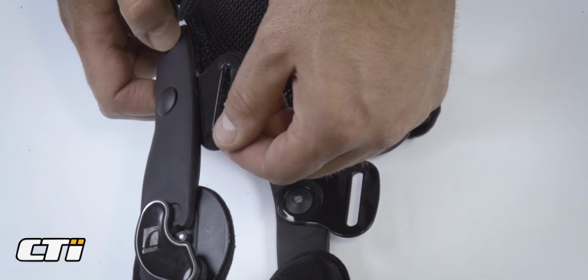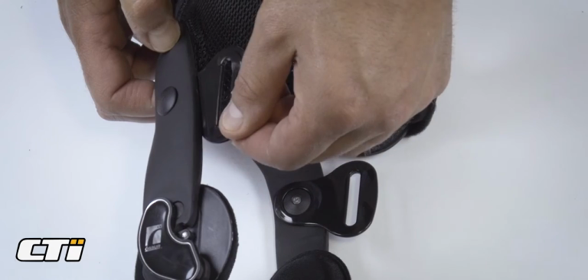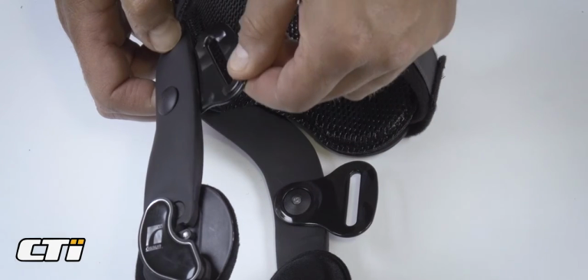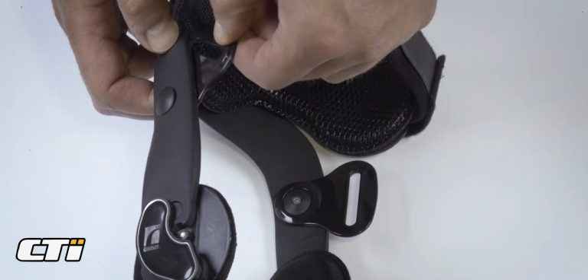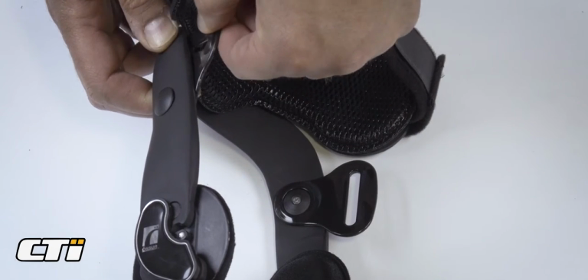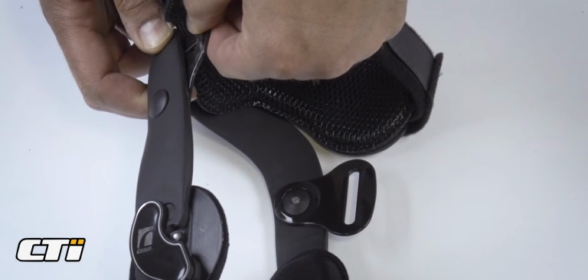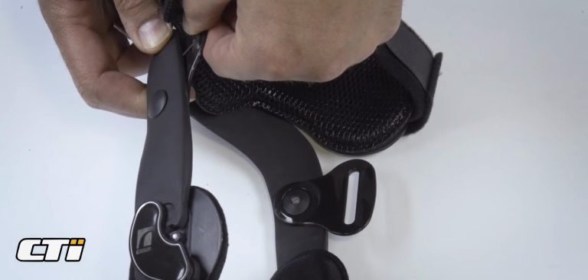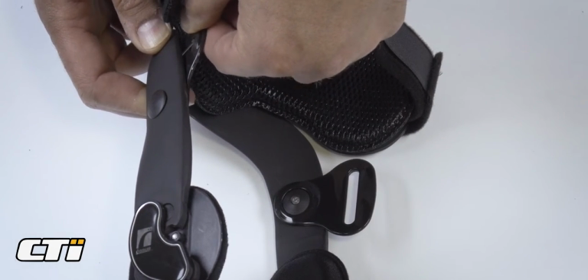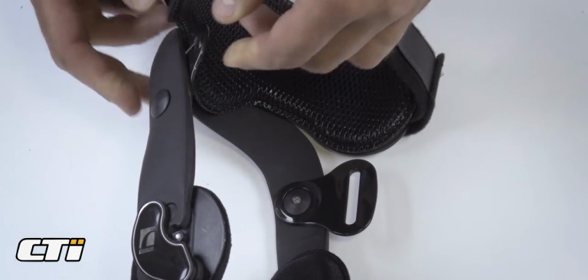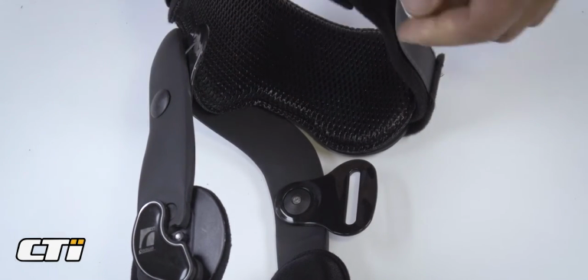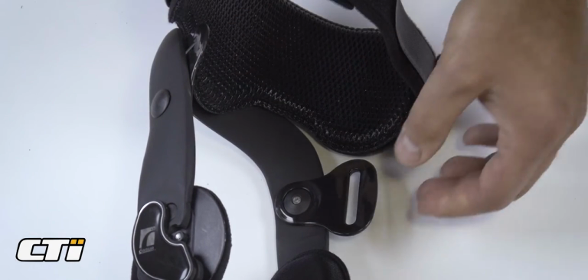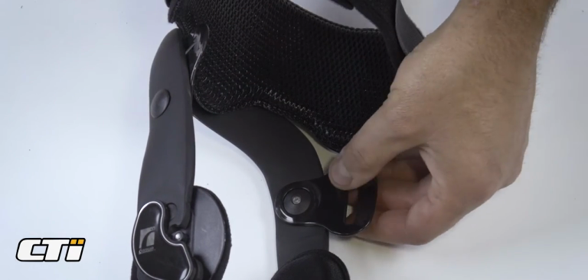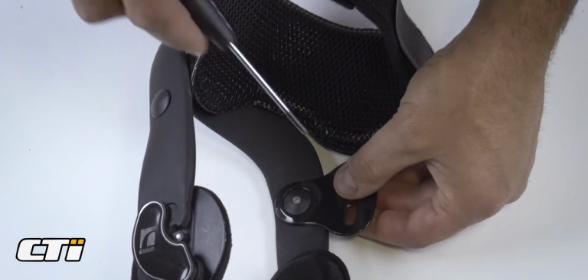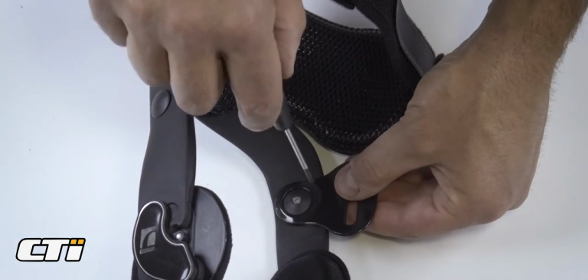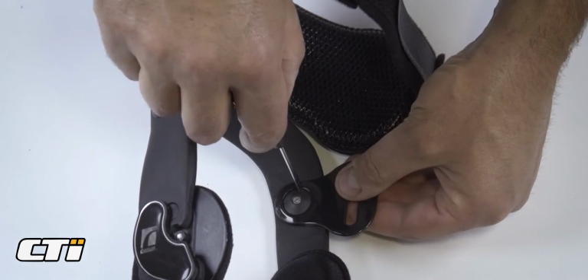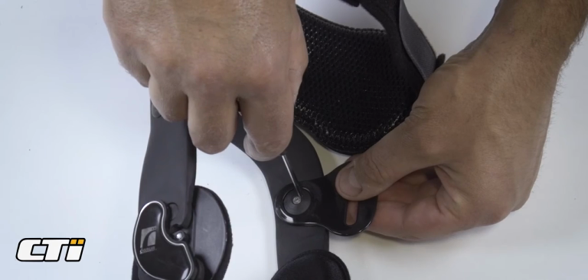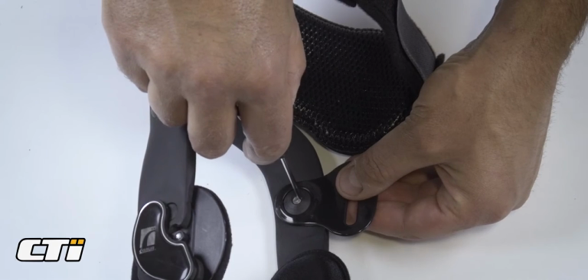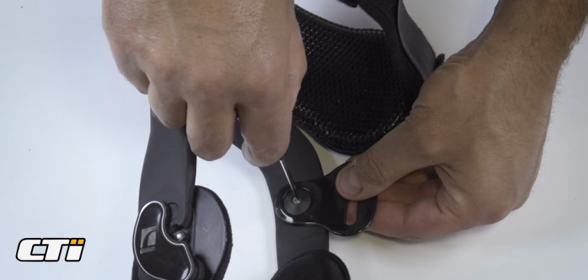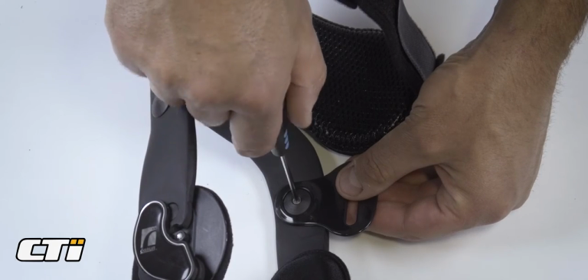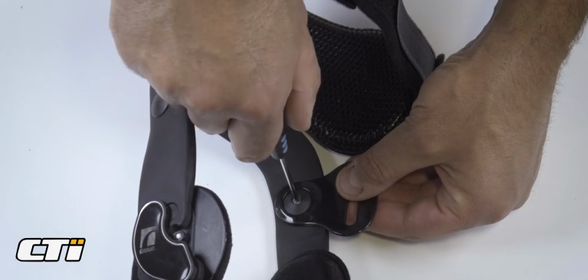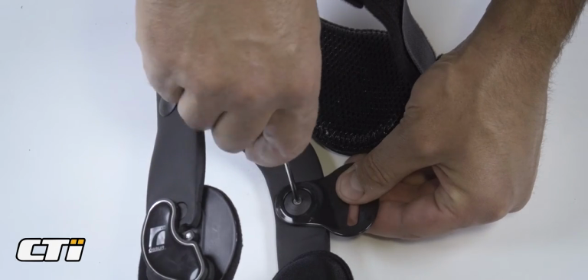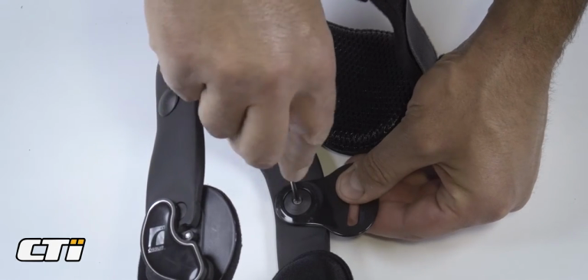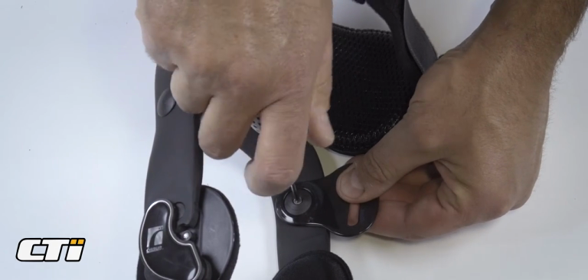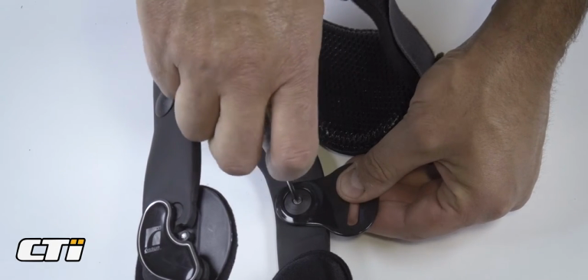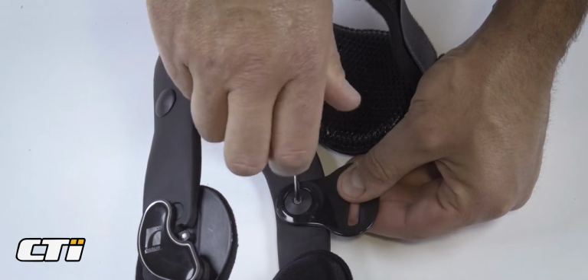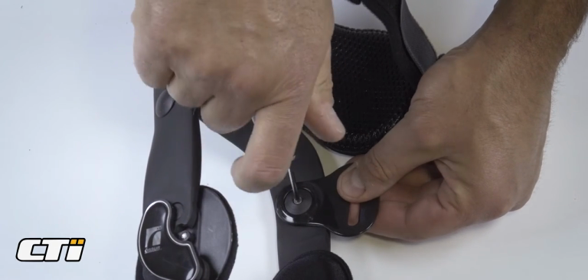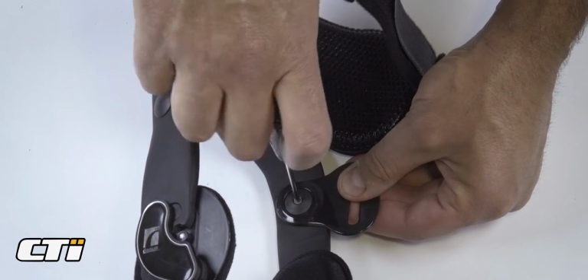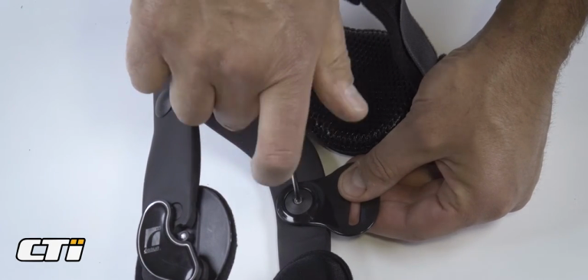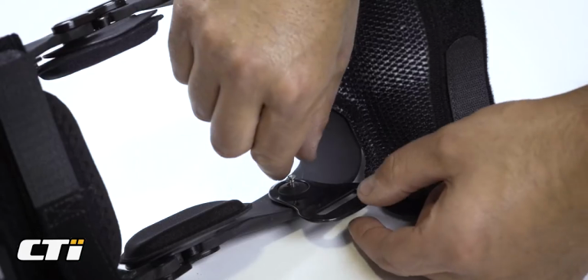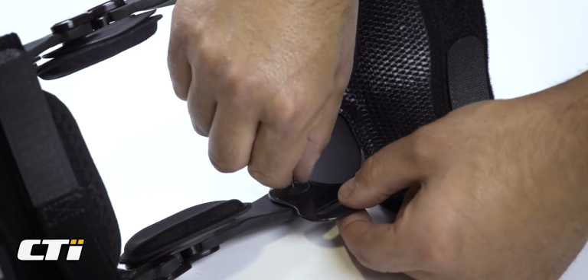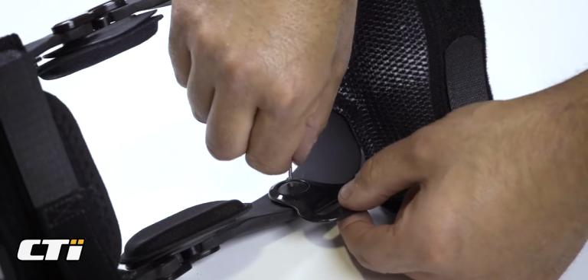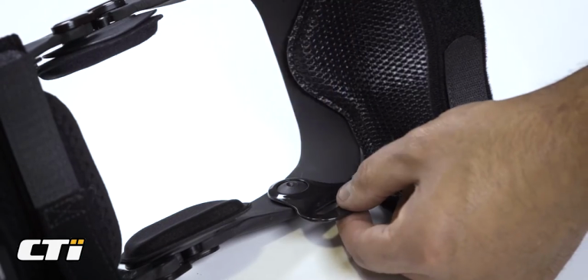The D-rings can be moved to the outside of the frame if you prefer. Start by moving the opposite D-ring out of the way. Using a size 1 Phillips screwdriver, undo the central screw and remove.